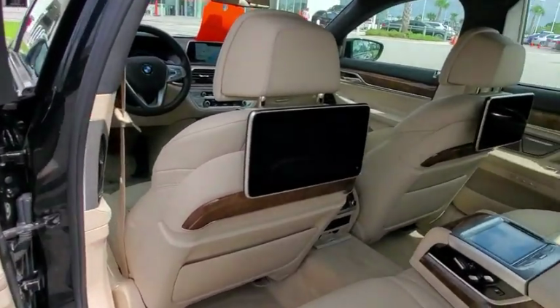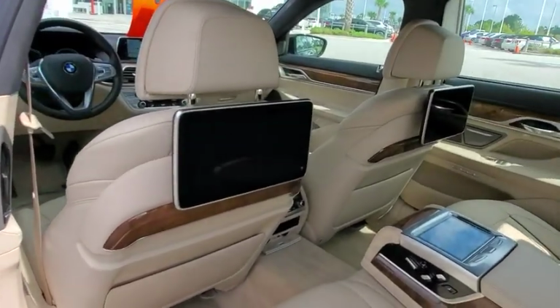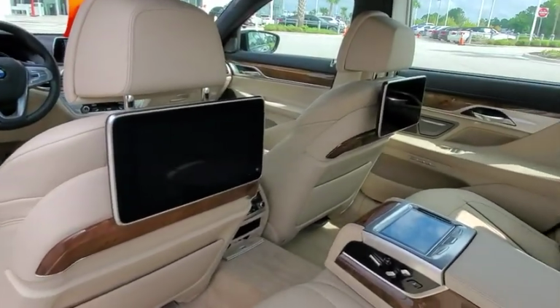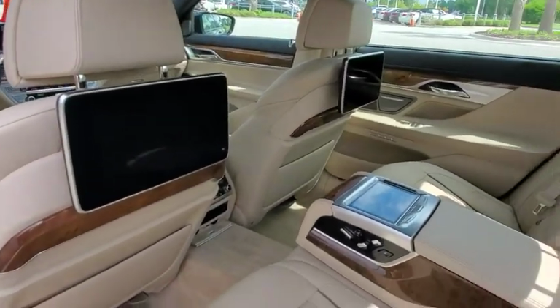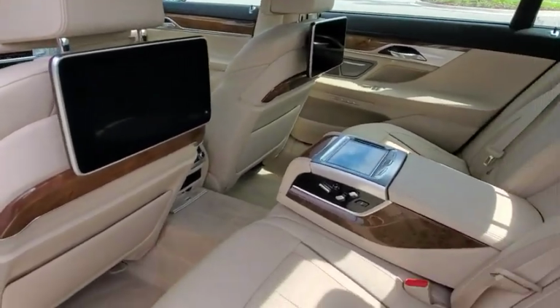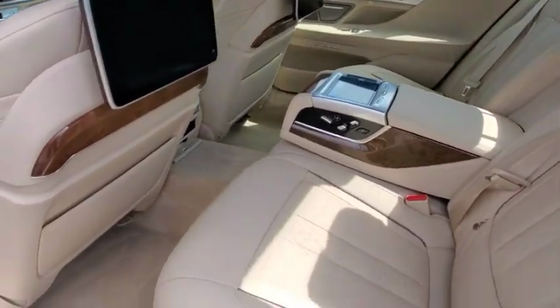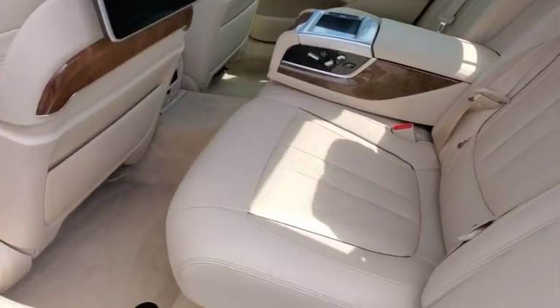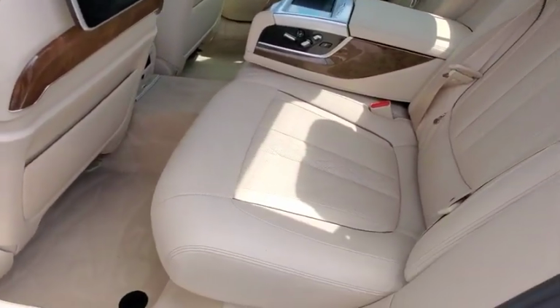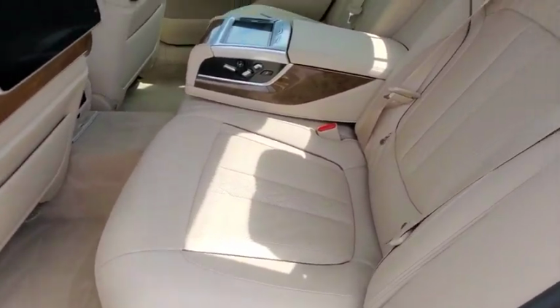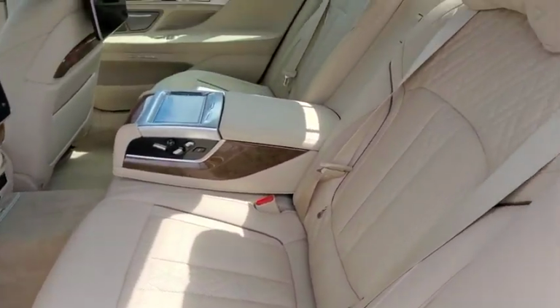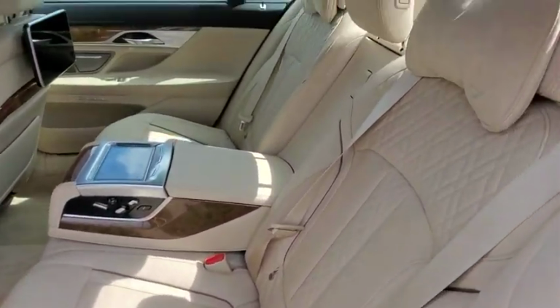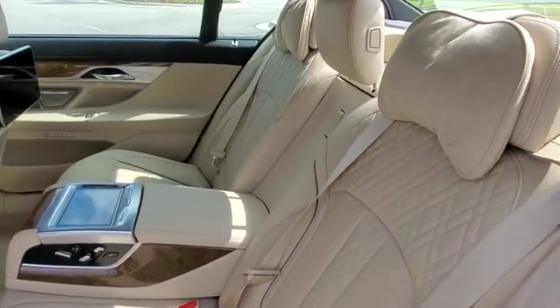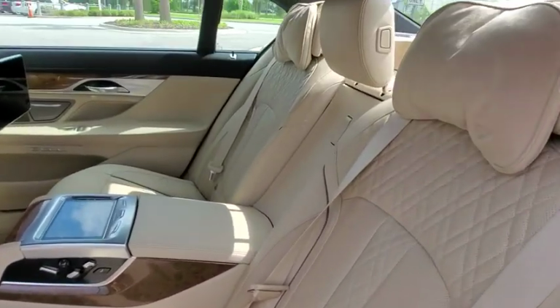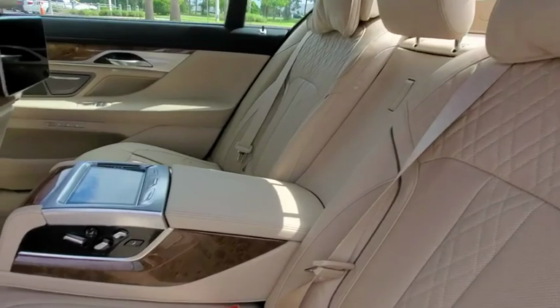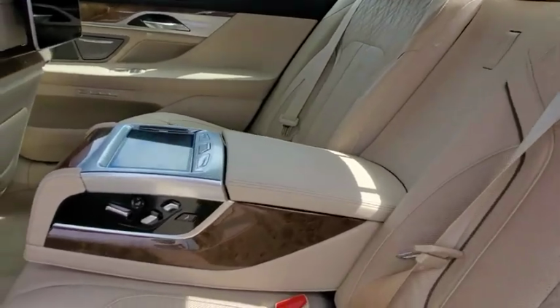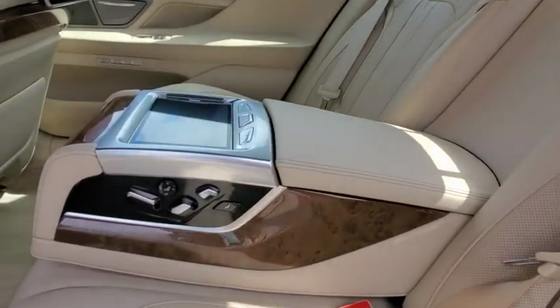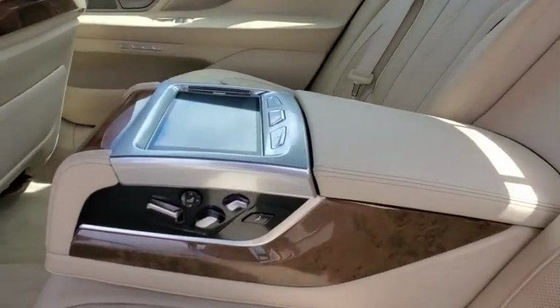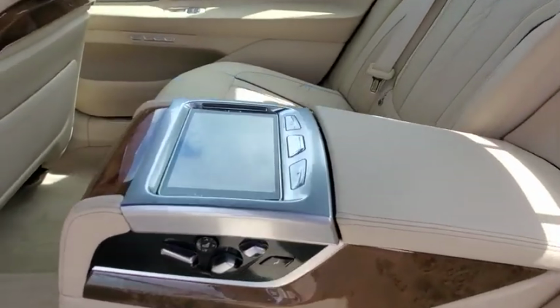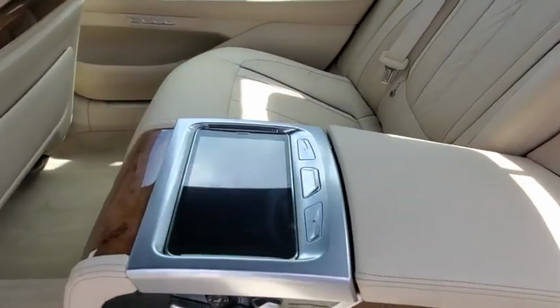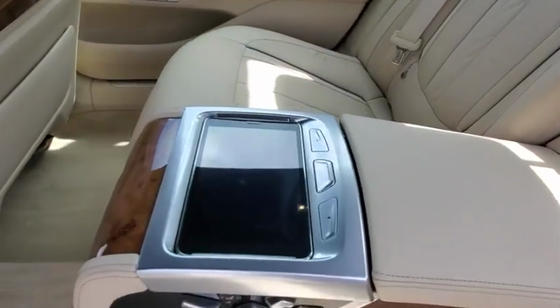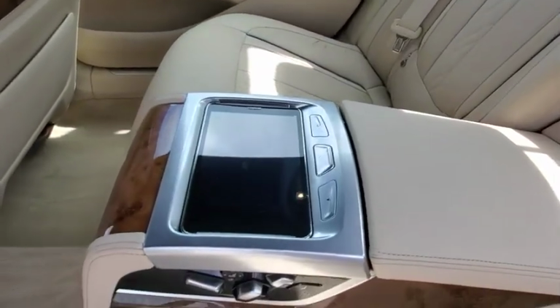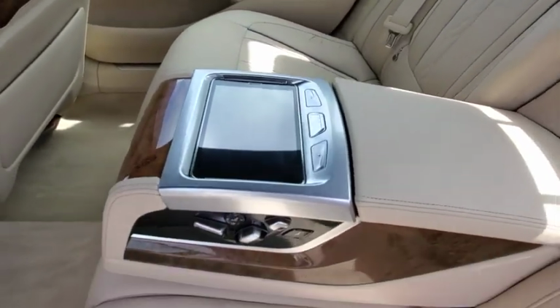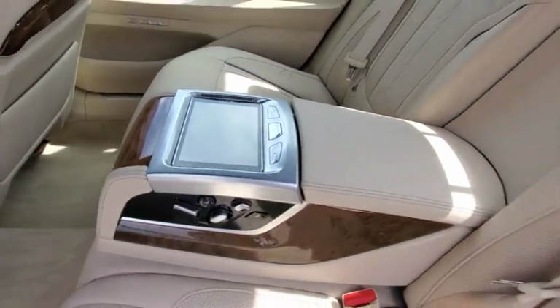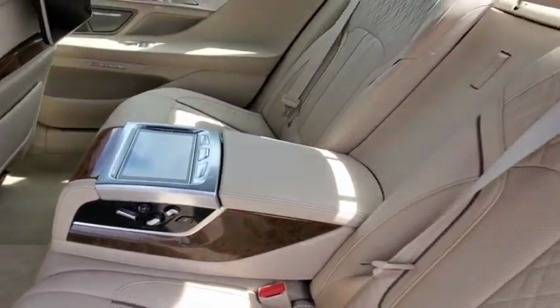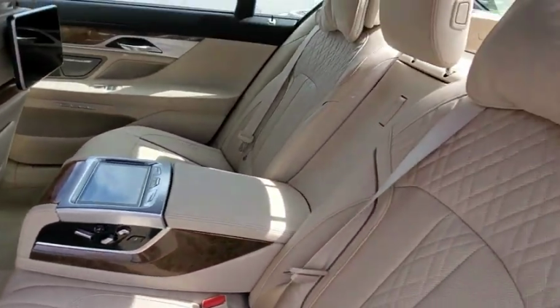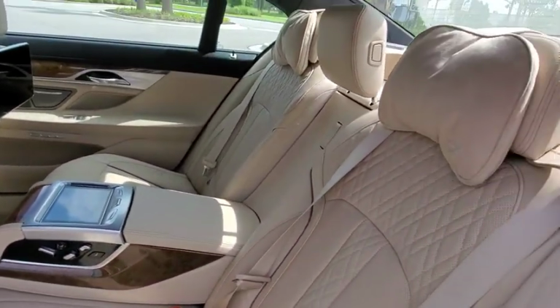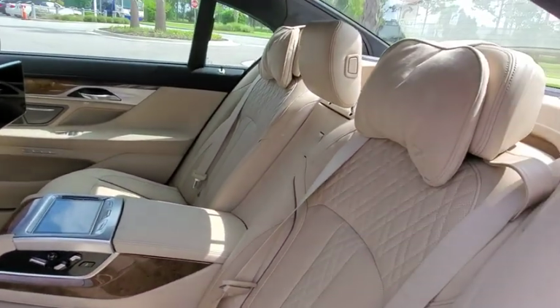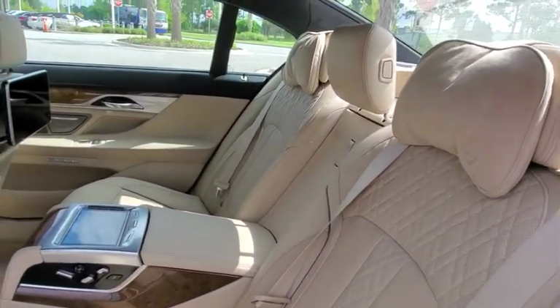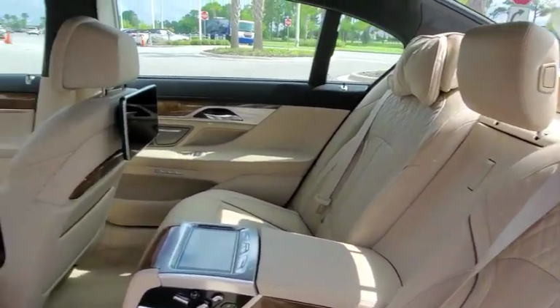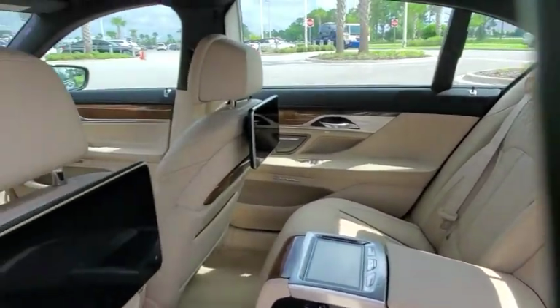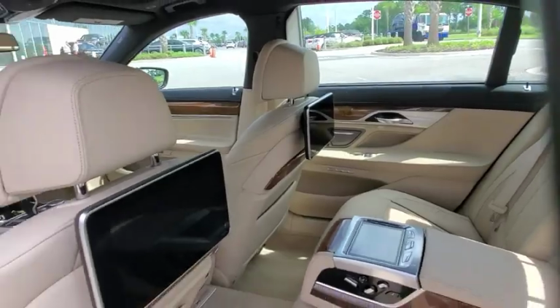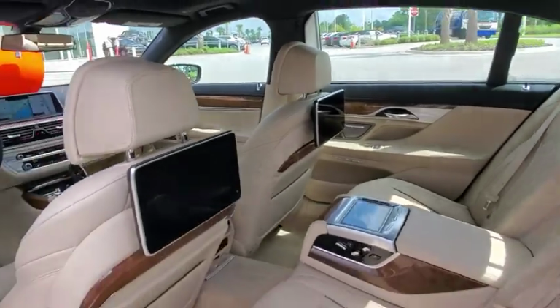Additional features include: leather-wrapped steering wheel, Bluetooth, power steering, adjustable steering wheel, four-wheel disc brakes, keyless start, hard disk drive media storage, floor mats, cruise control, and aluminum wheels.